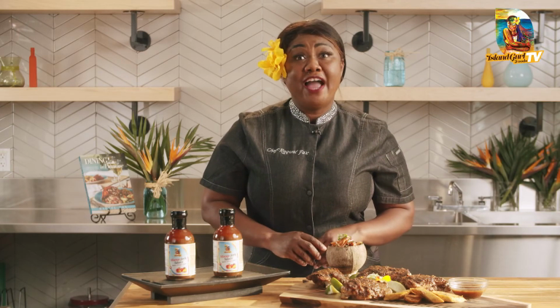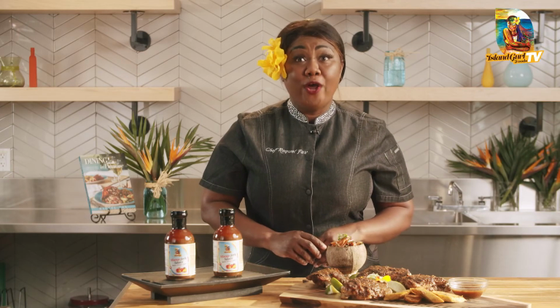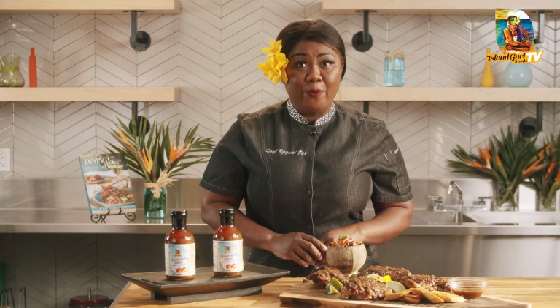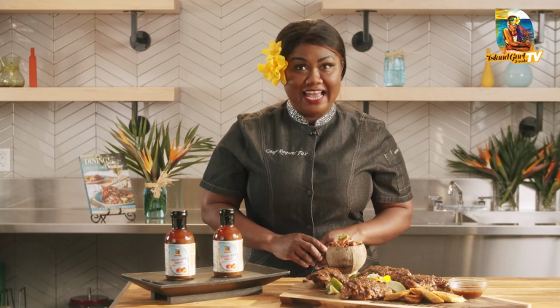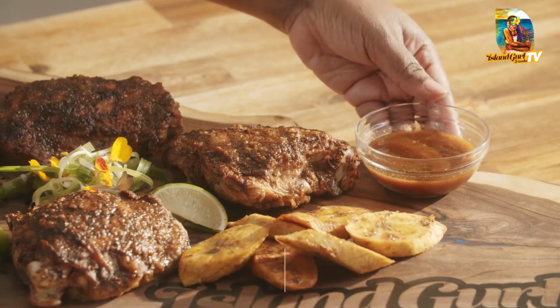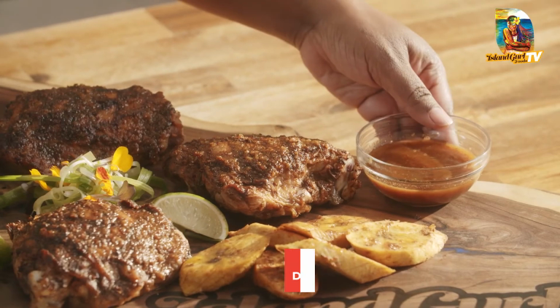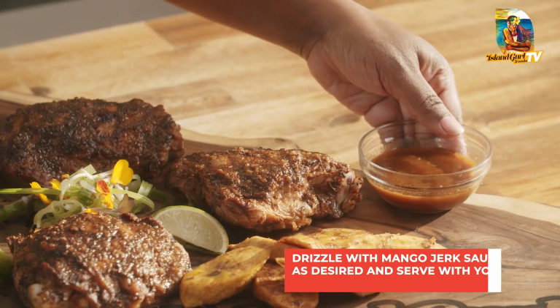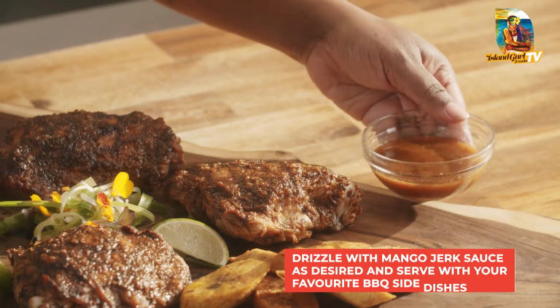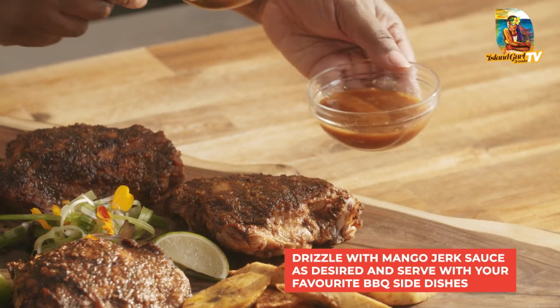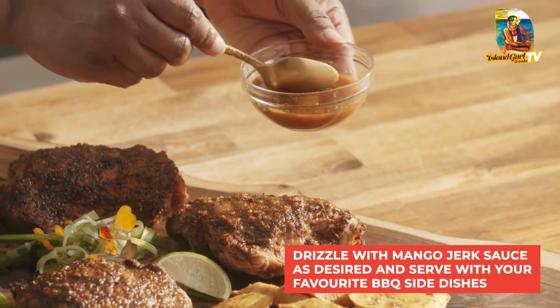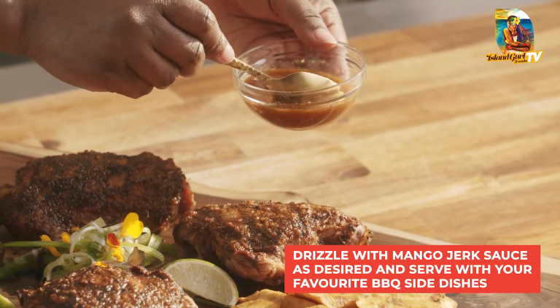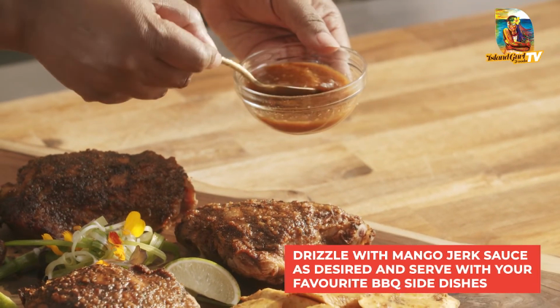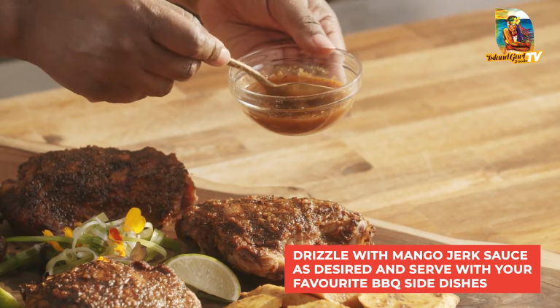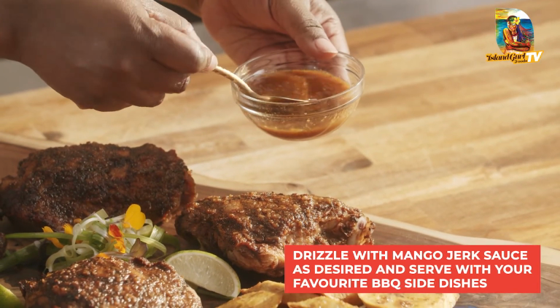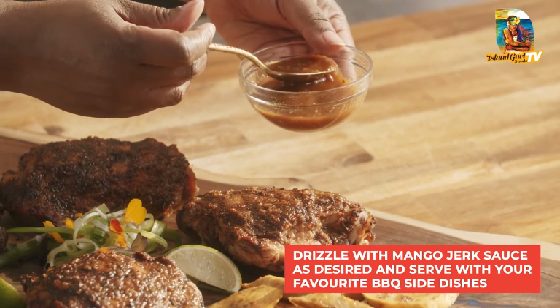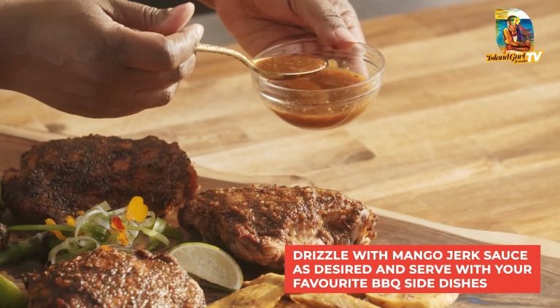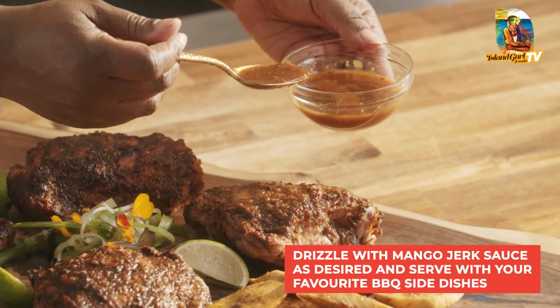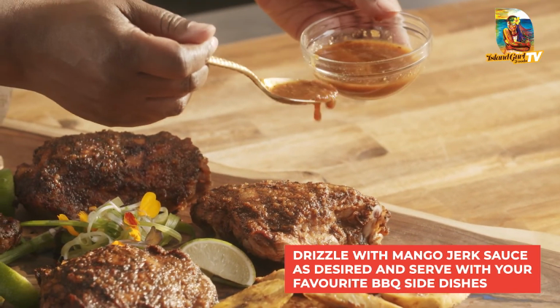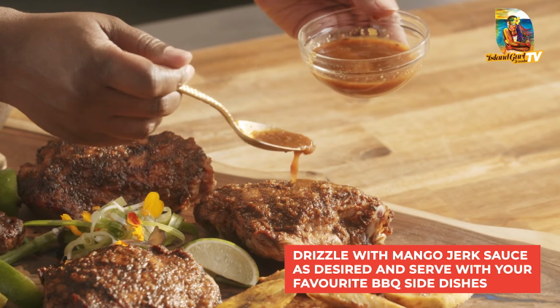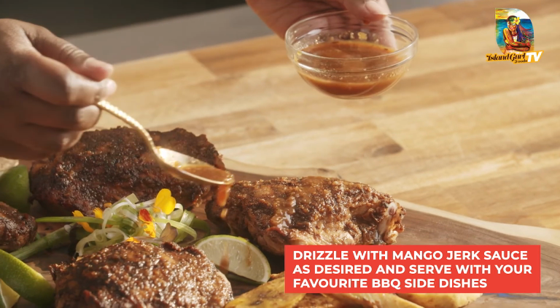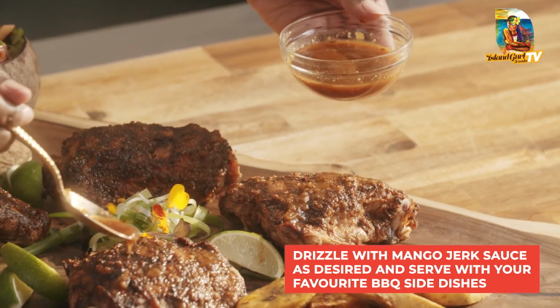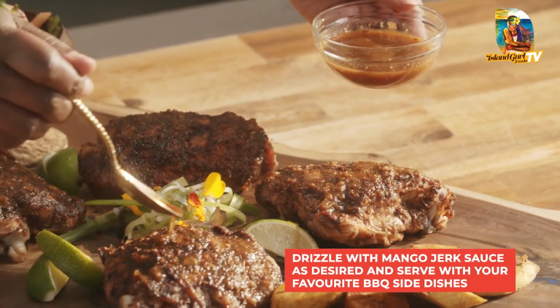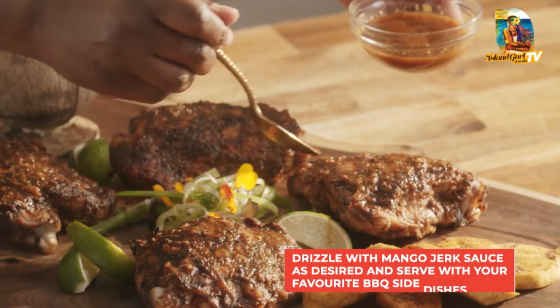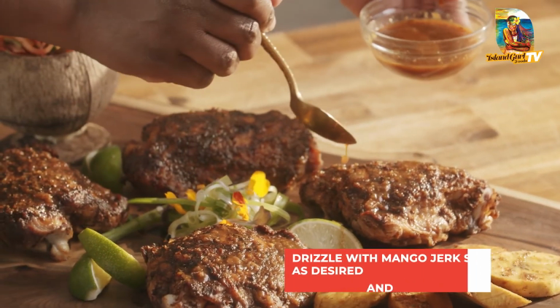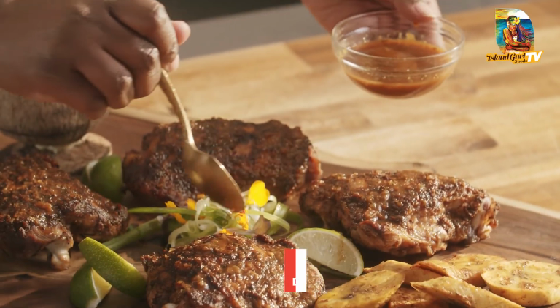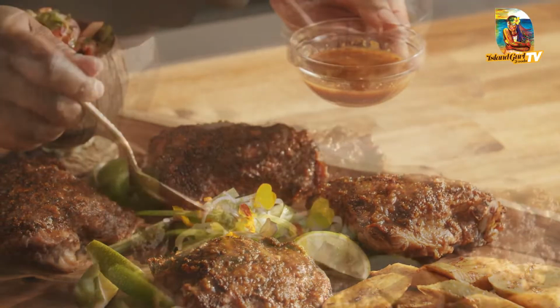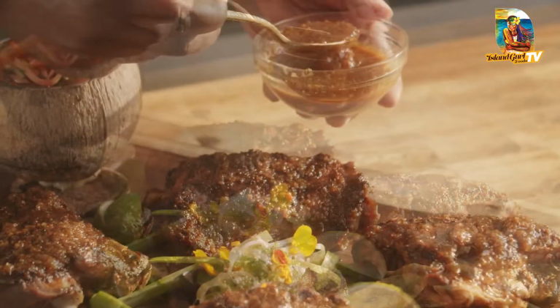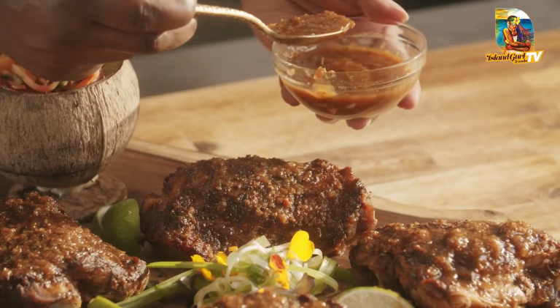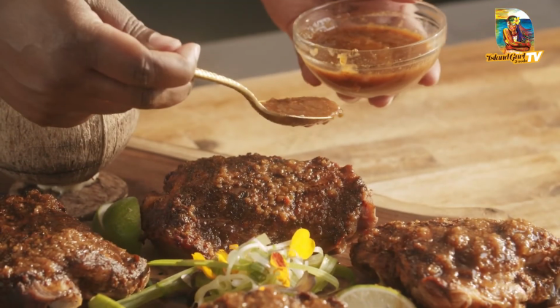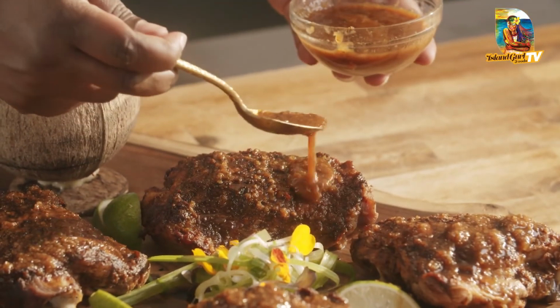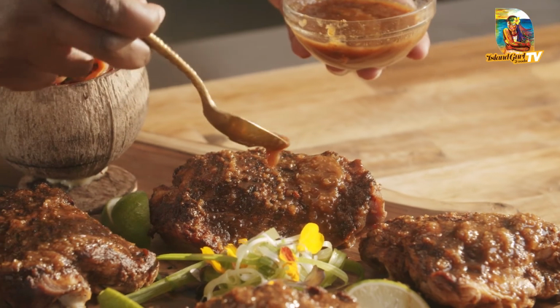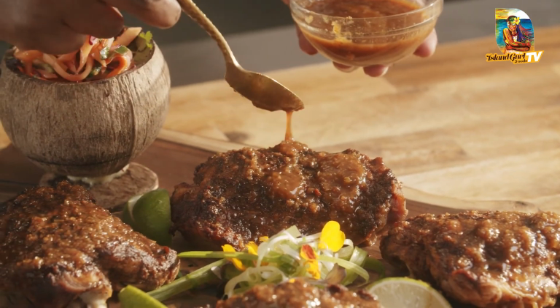All recipes you can find on my website. Since we have a side of love here, I'm about to just drizzle it all over these festive mango jerk turkey thighs.